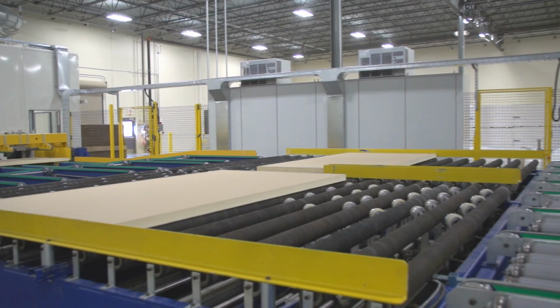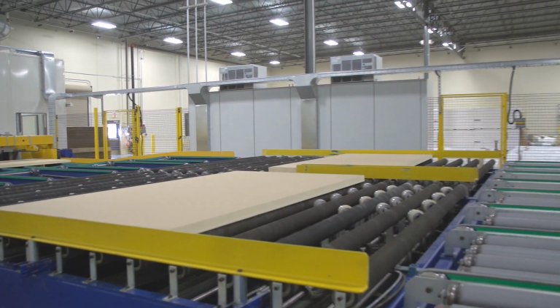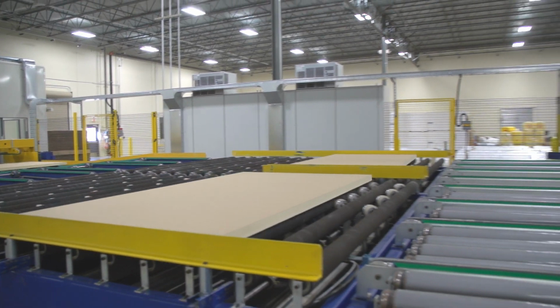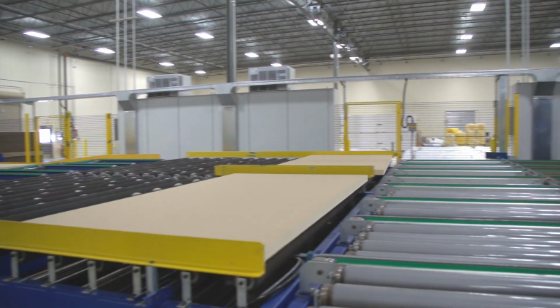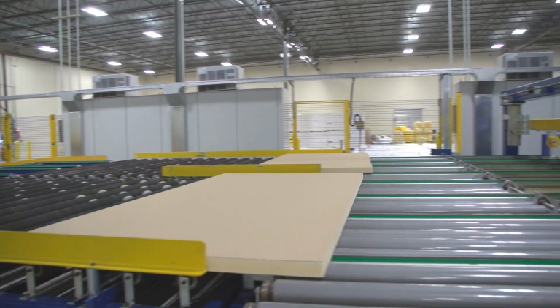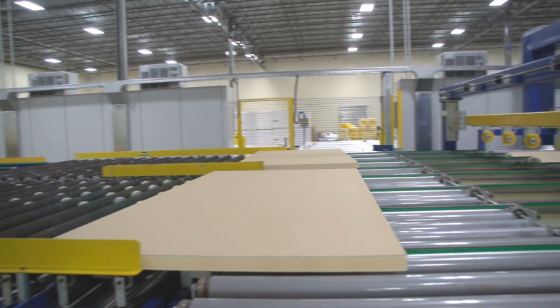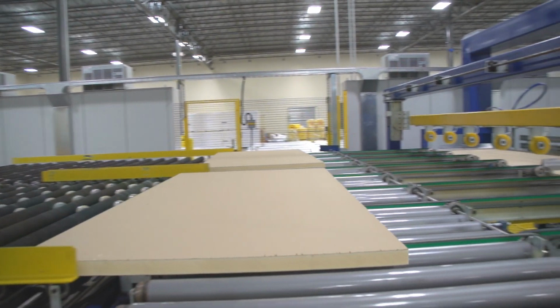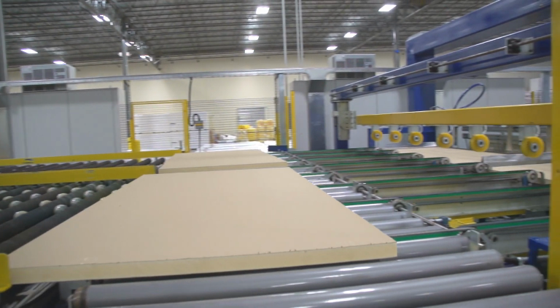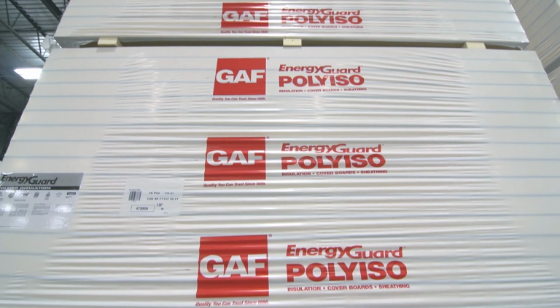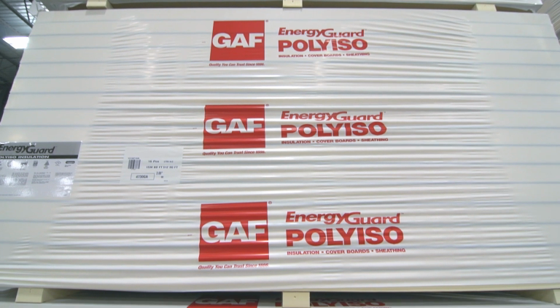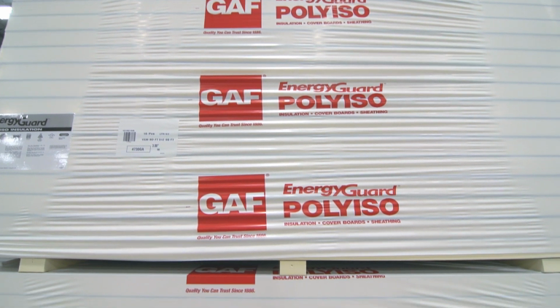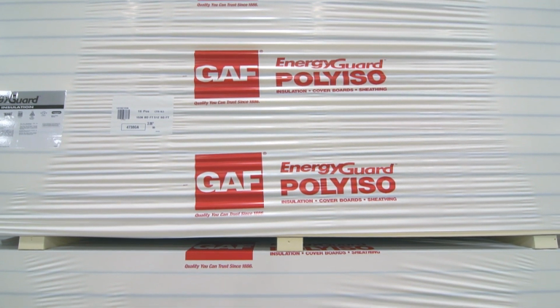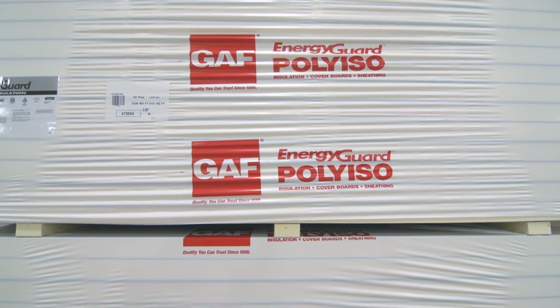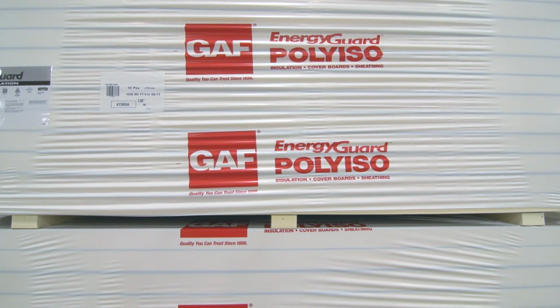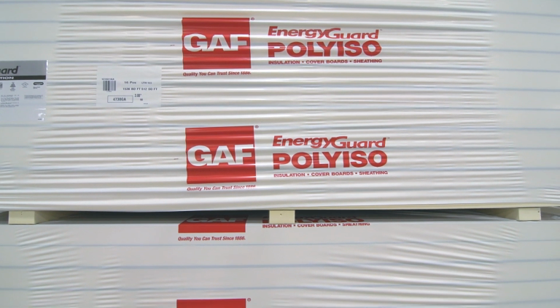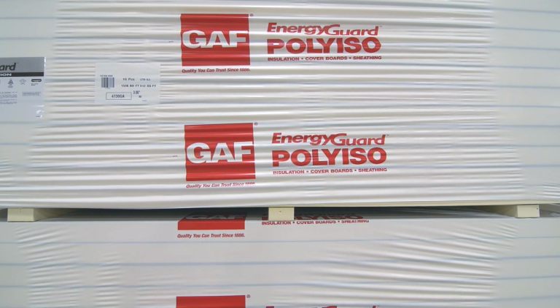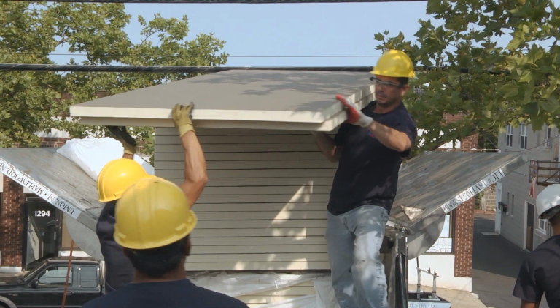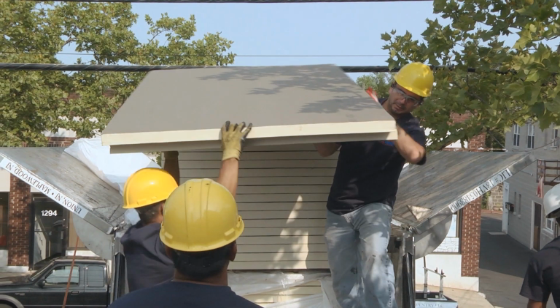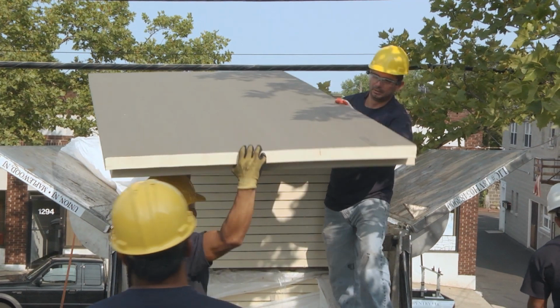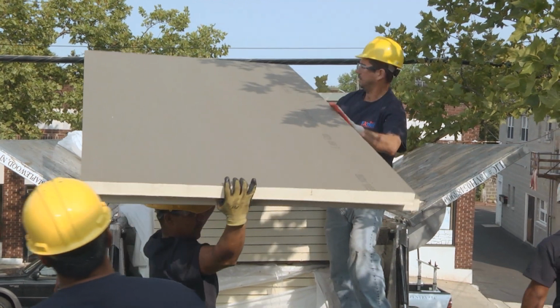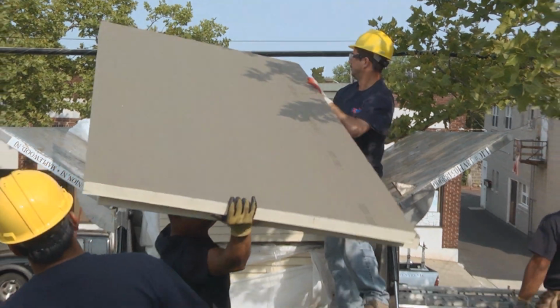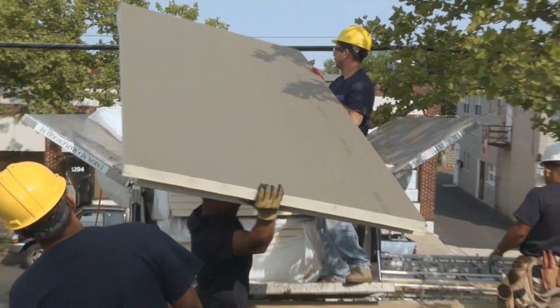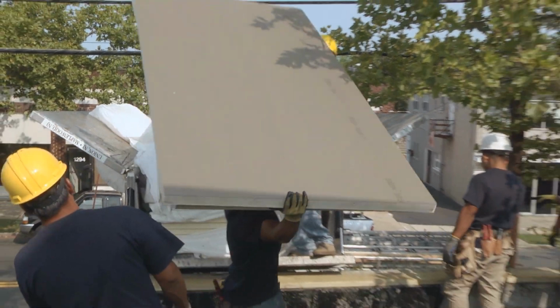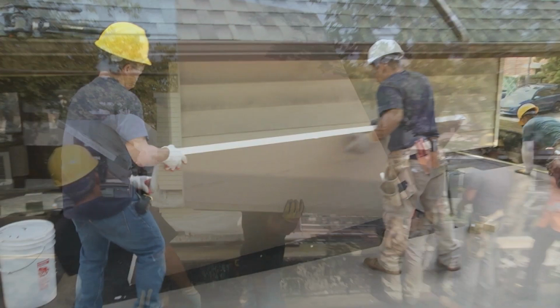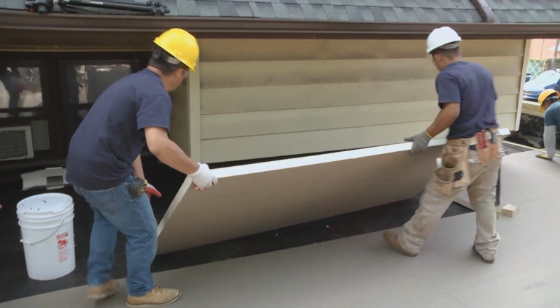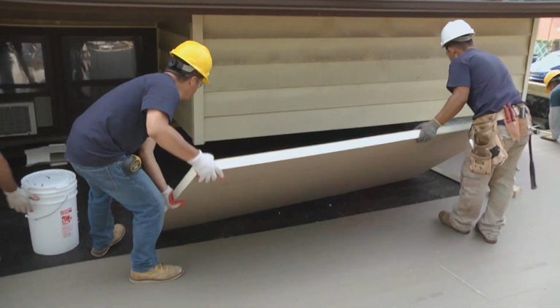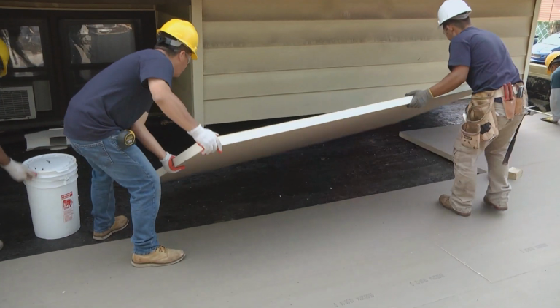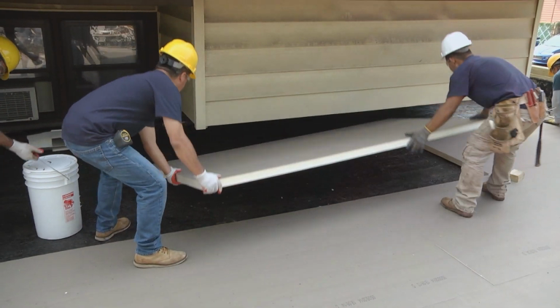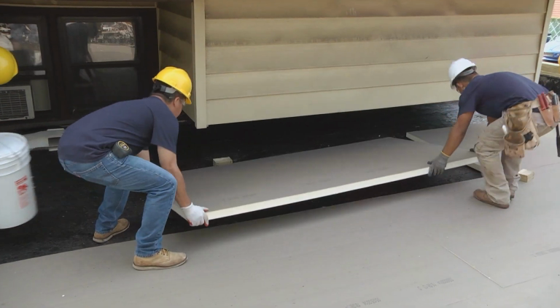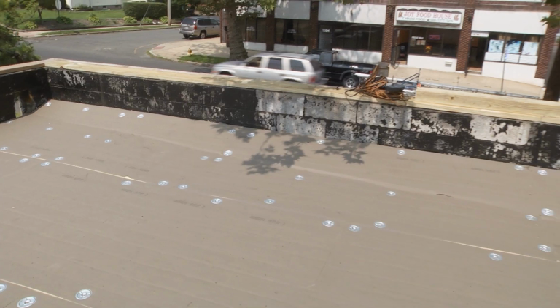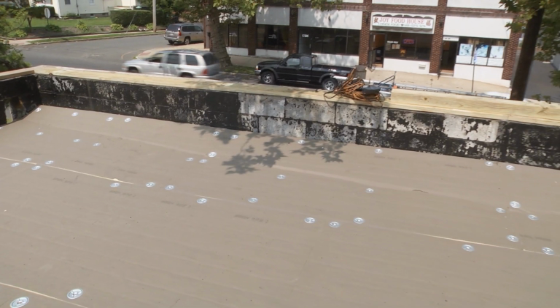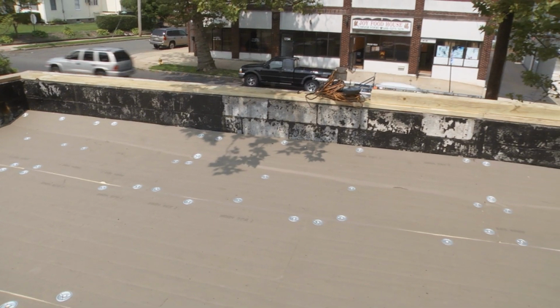At our Polyiso plants, GAF manufactures the EnergyGuard line of insulation and cover board products. These products are made to be installed under virtually any flat roof surface to provide insulation, roof drainage, and more.